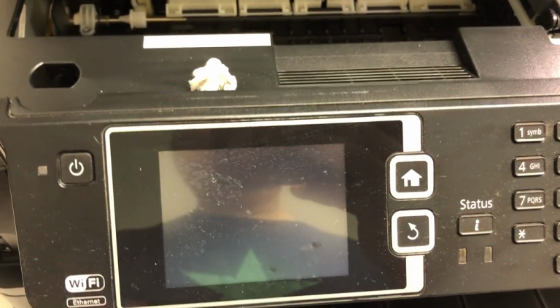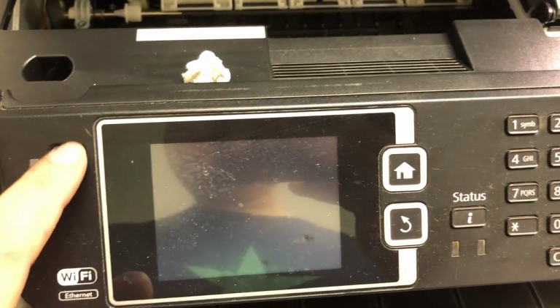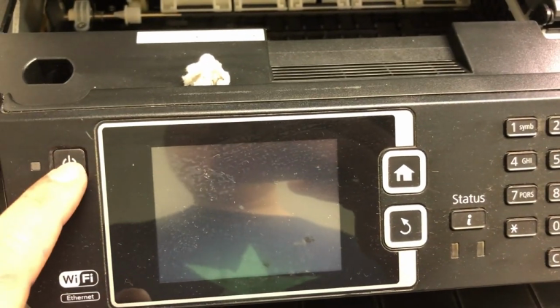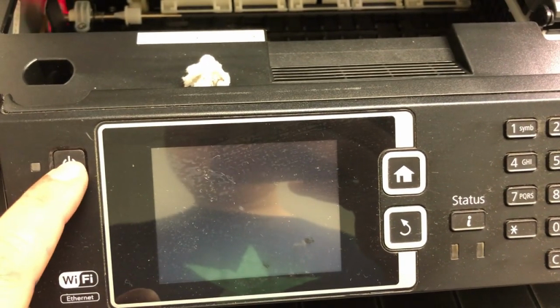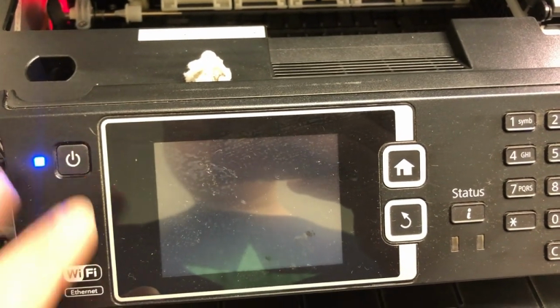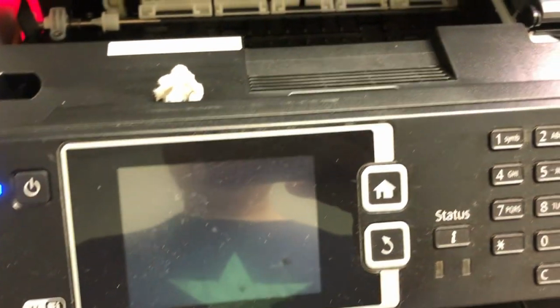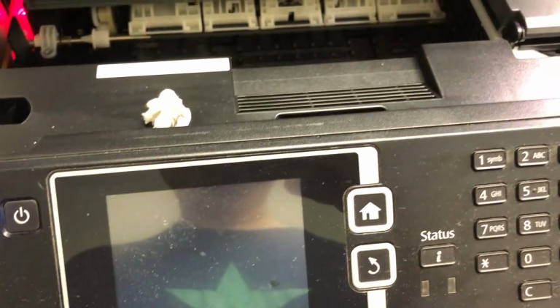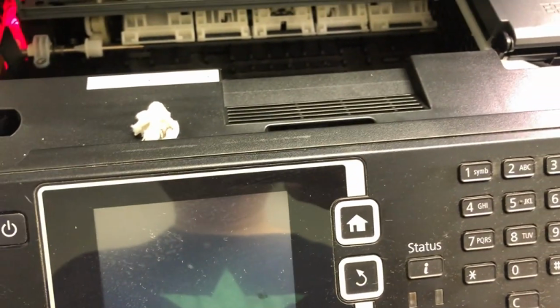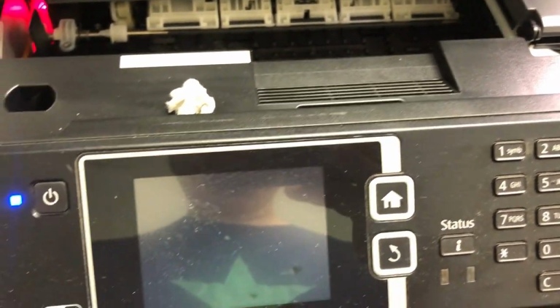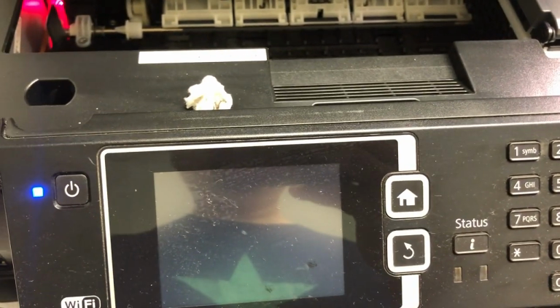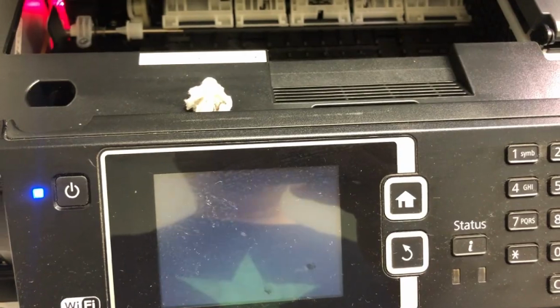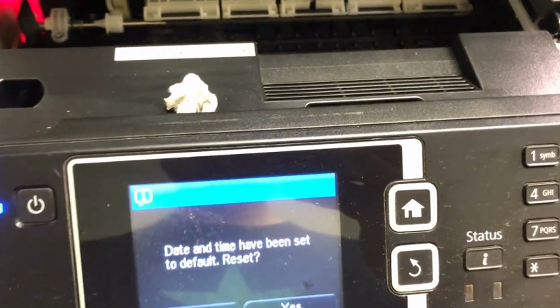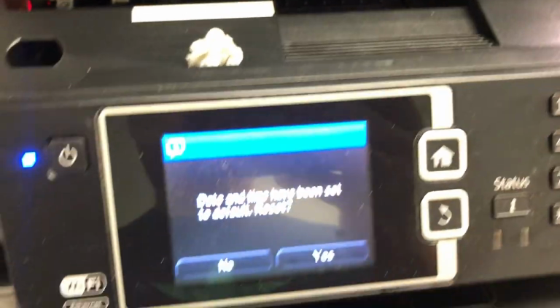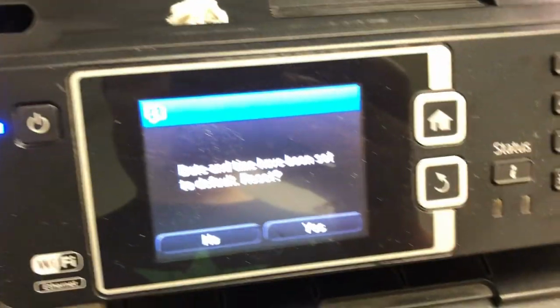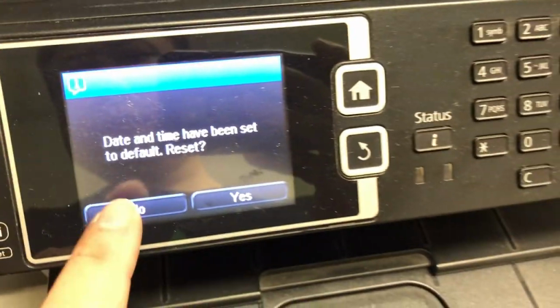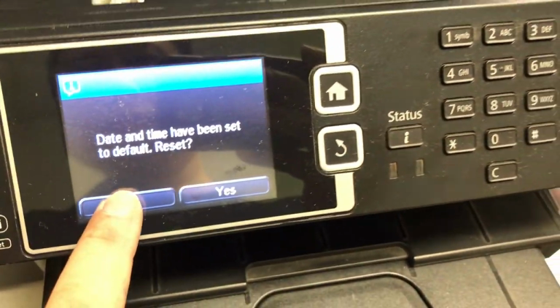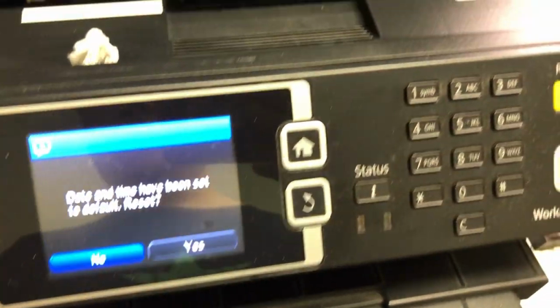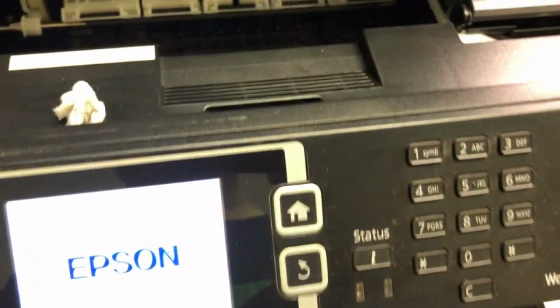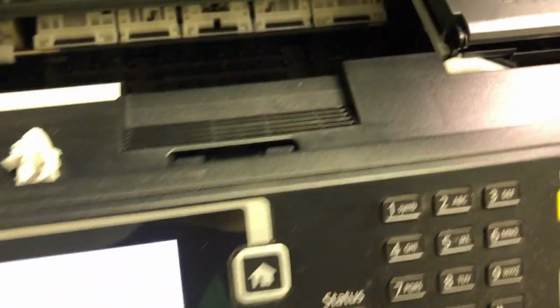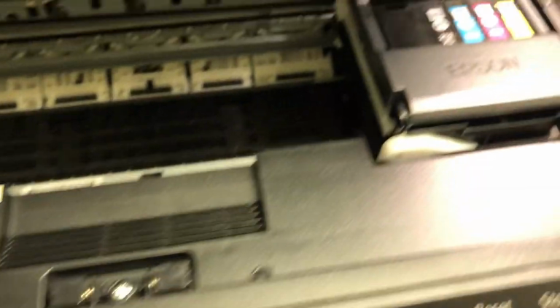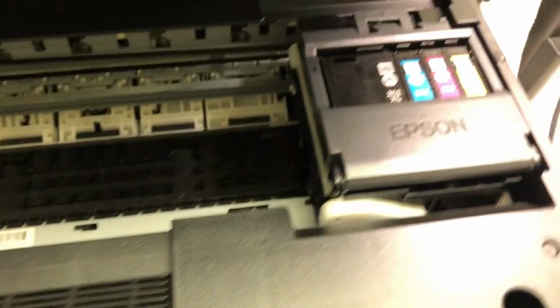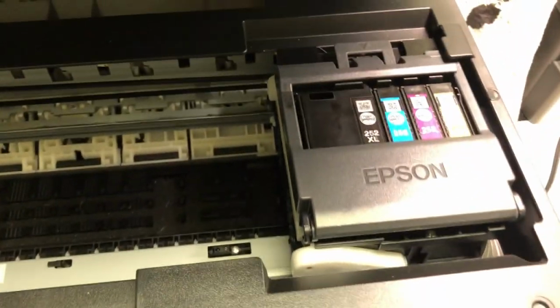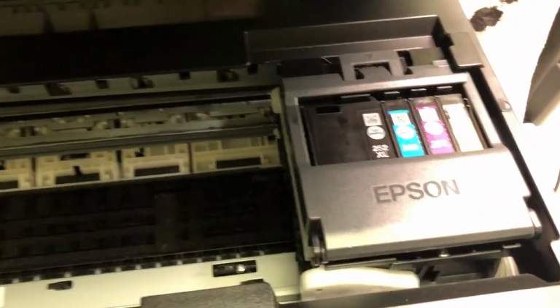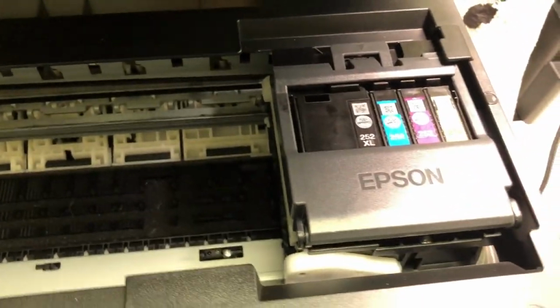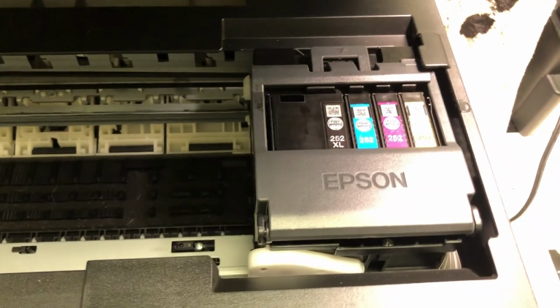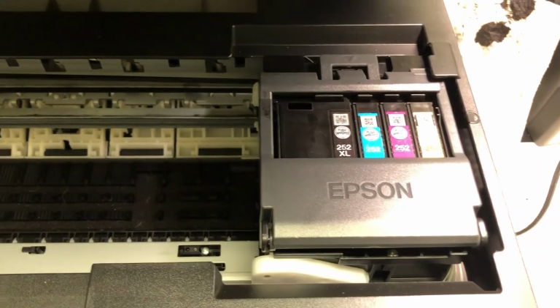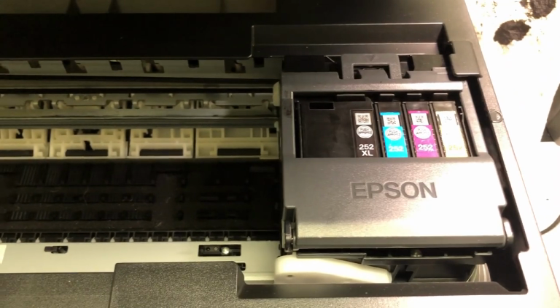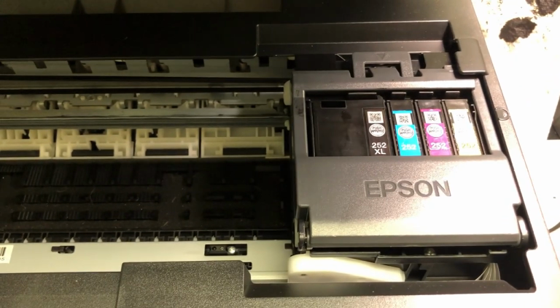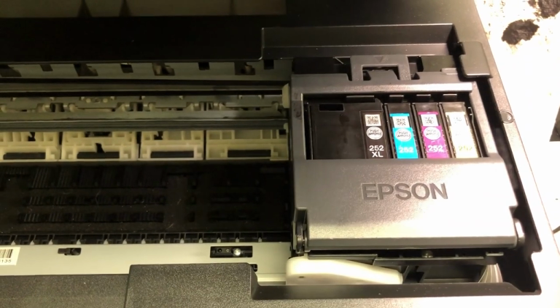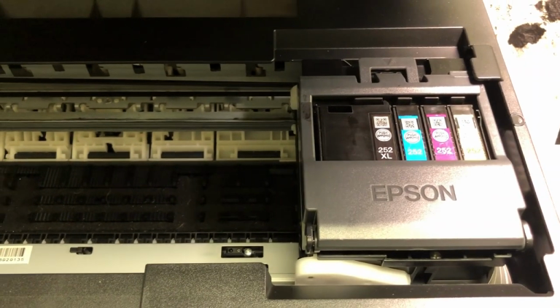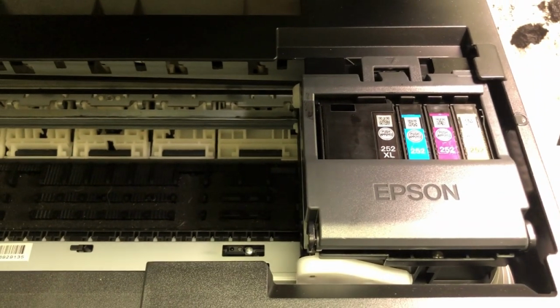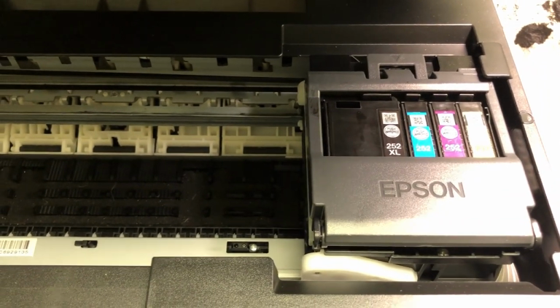Also, the sequence and timing is important. The Epson startup routines are not always exactly the same — they have different sets of startups.